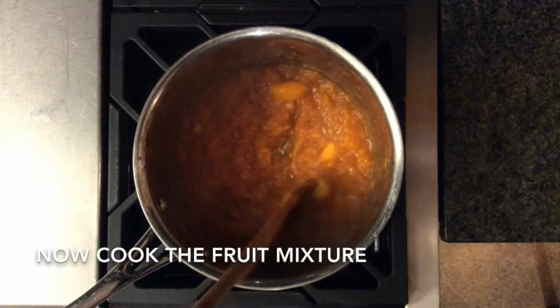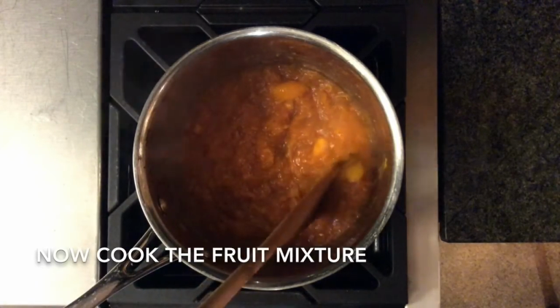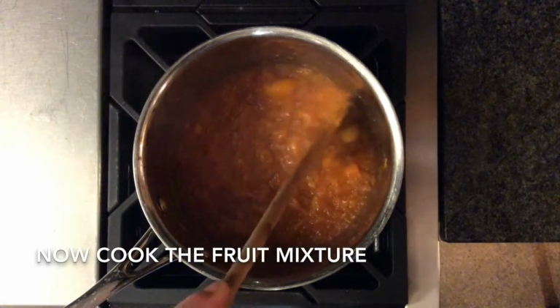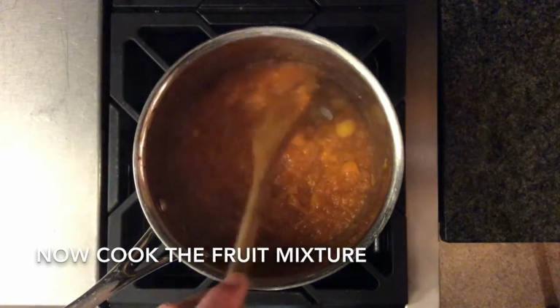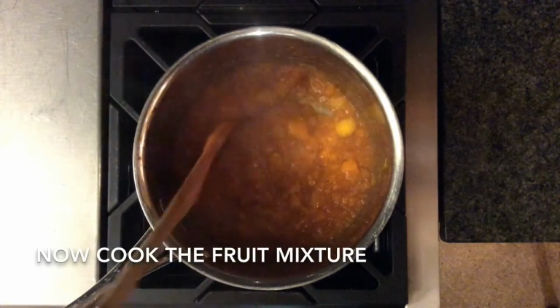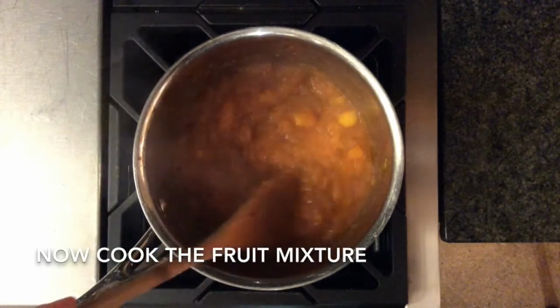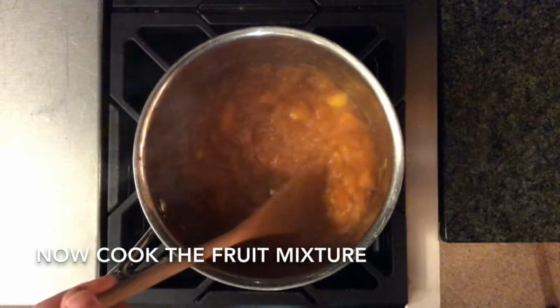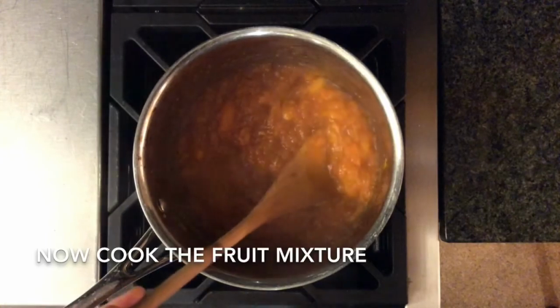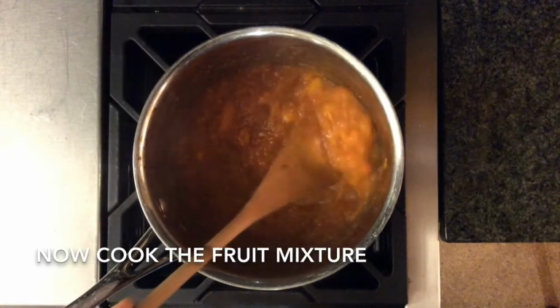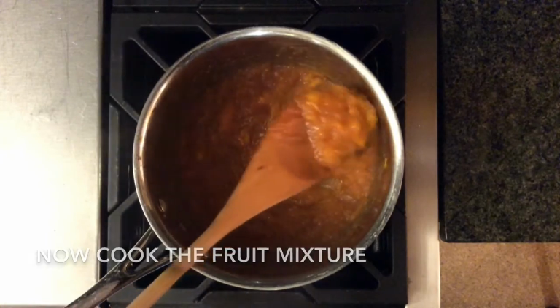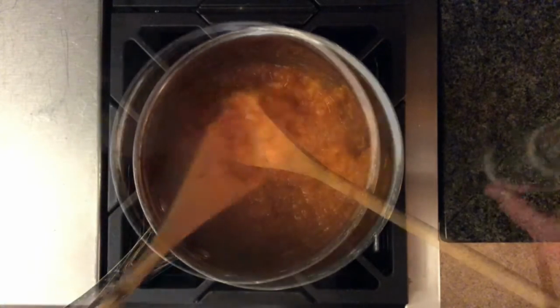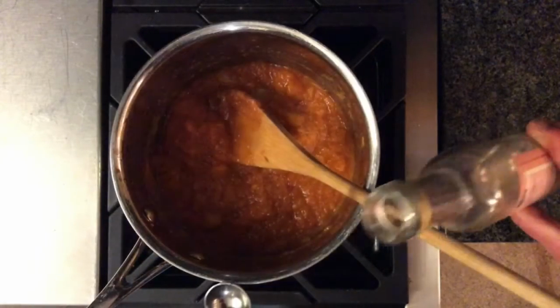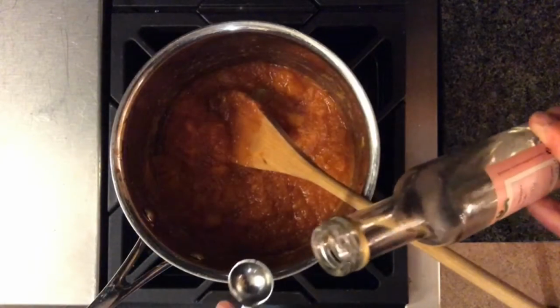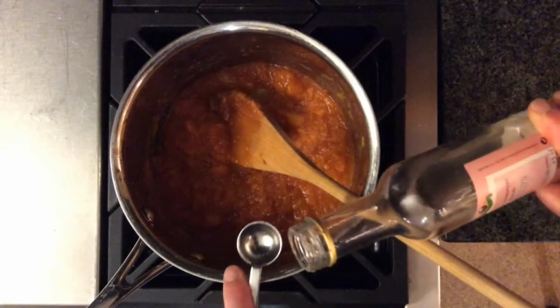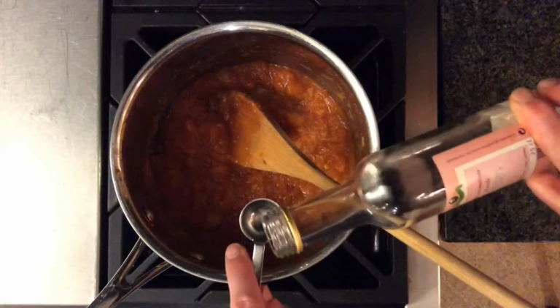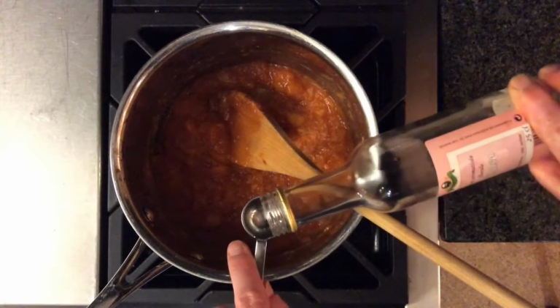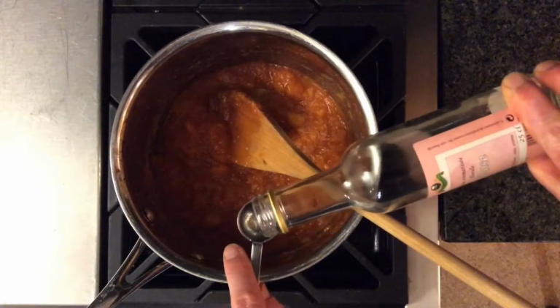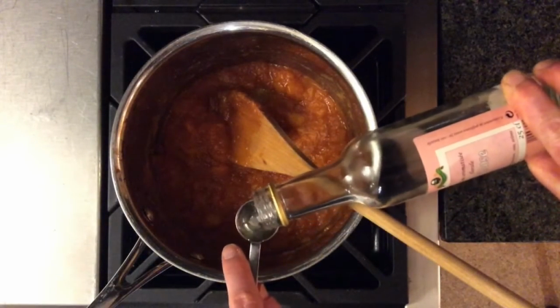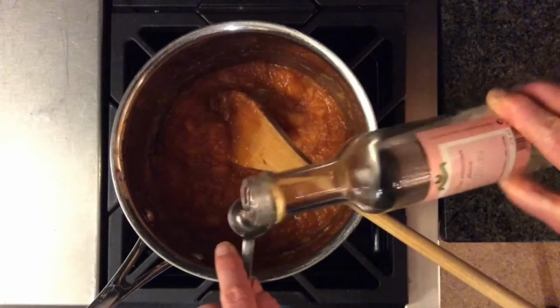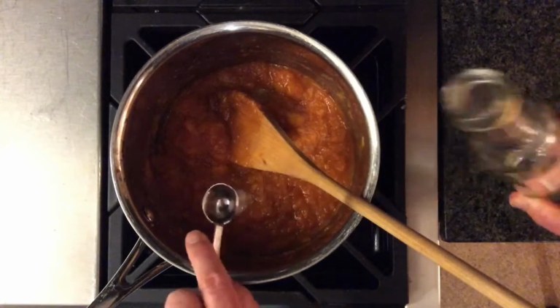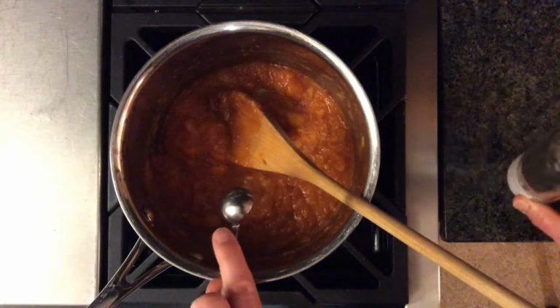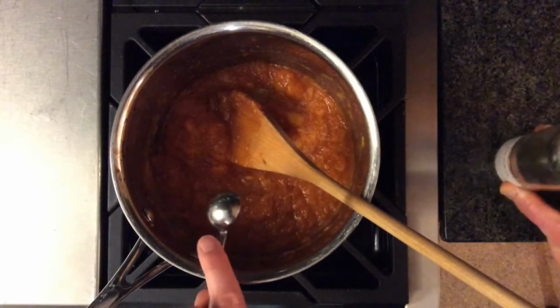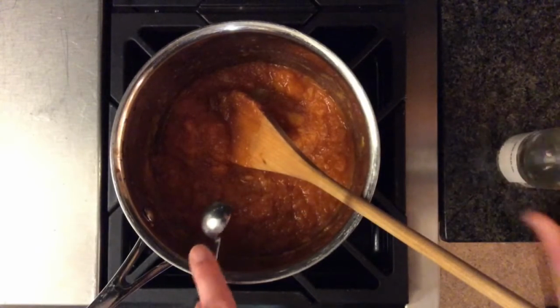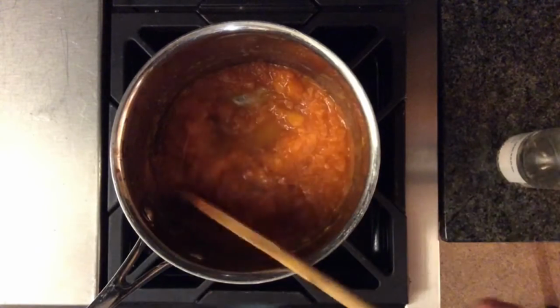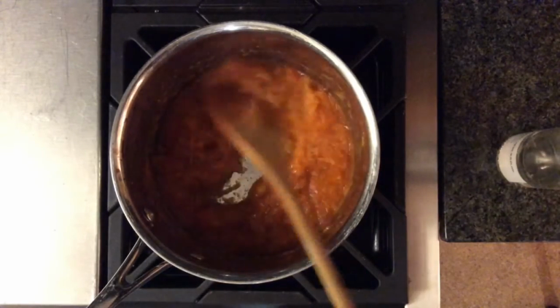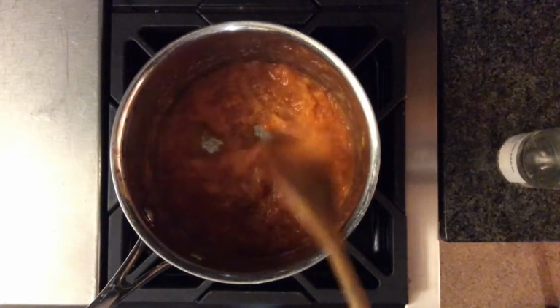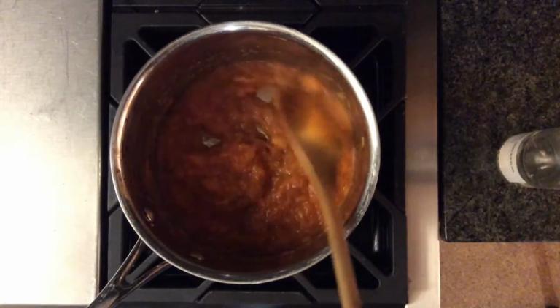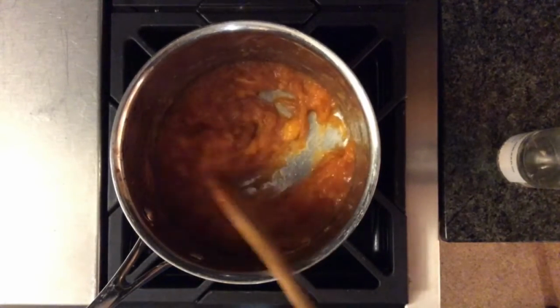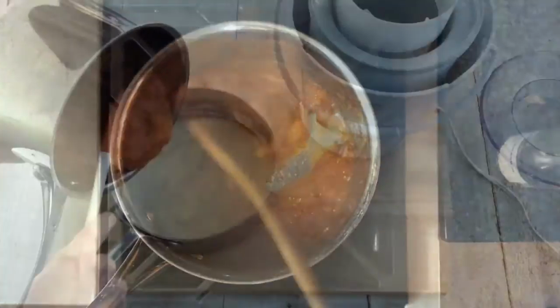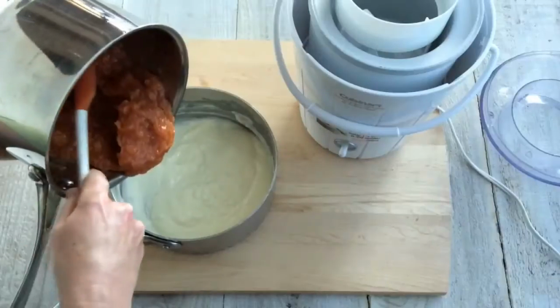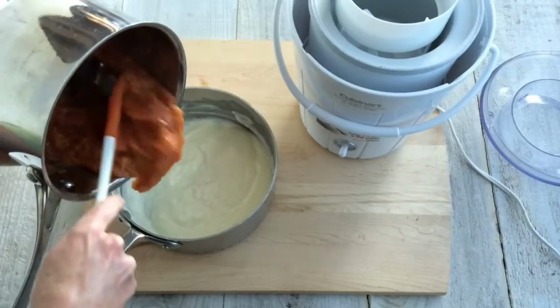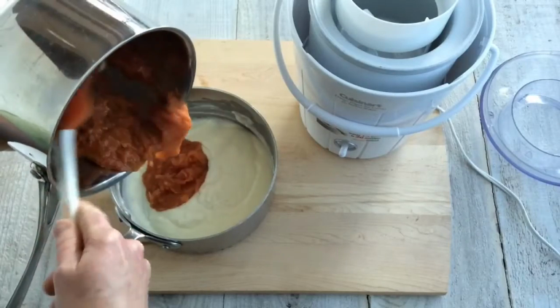Now come back to that first mixture and cook it until it's almost jam-like. This is going to intensify the flavor and help keep the final dessert from getting icy. Stir in a little rose water or another favorite flavoring, and then ice this mixture the same as before.